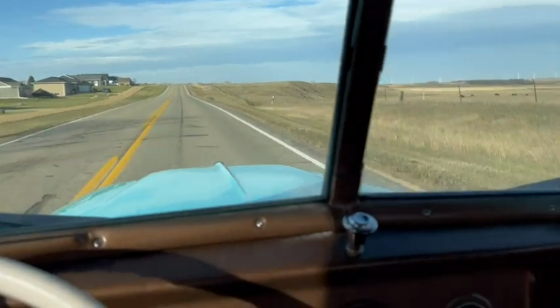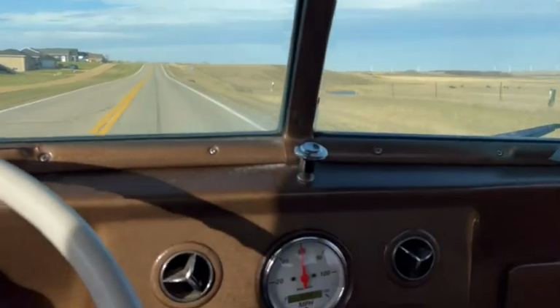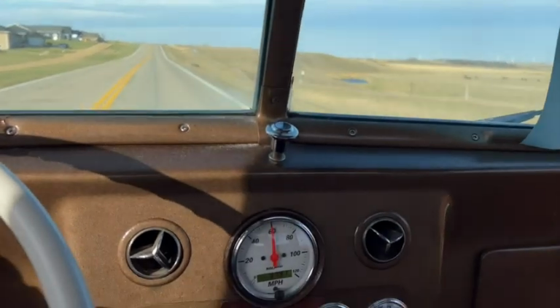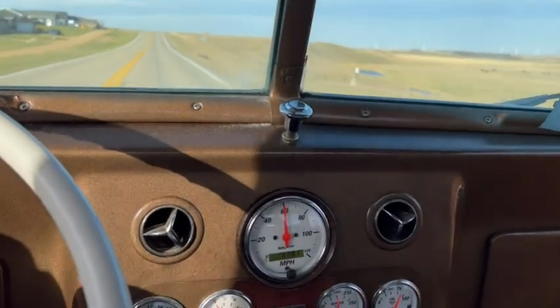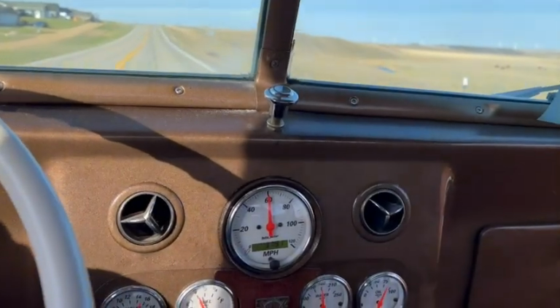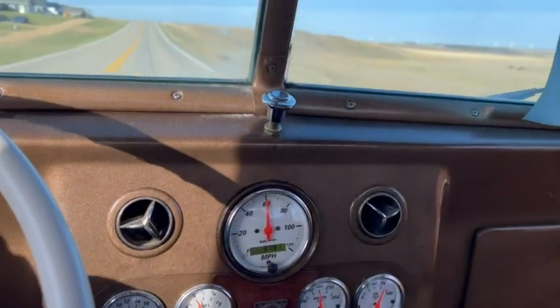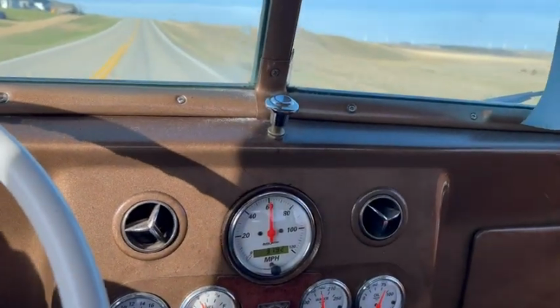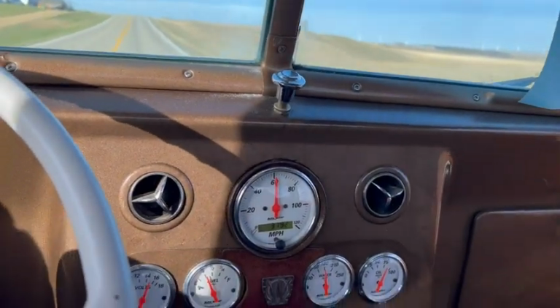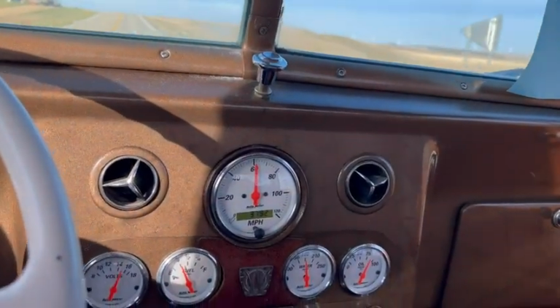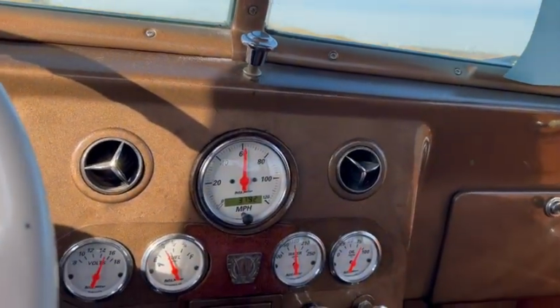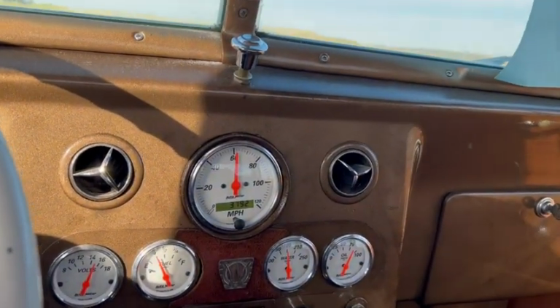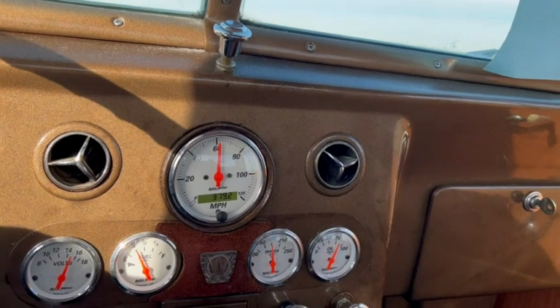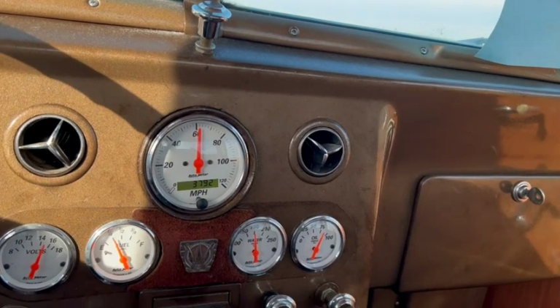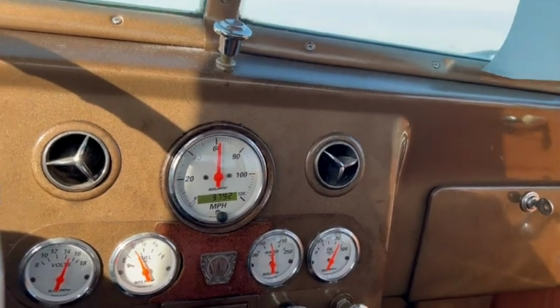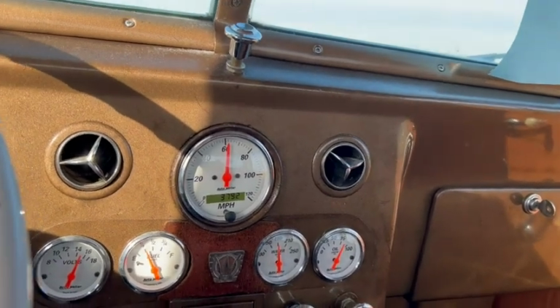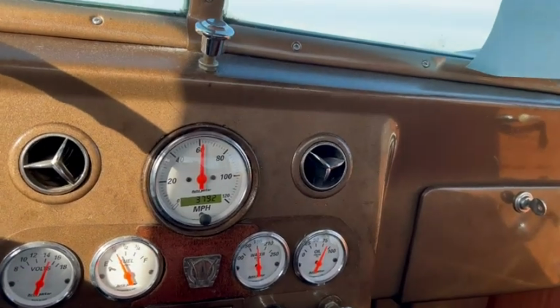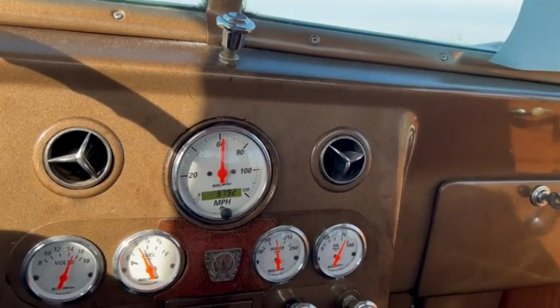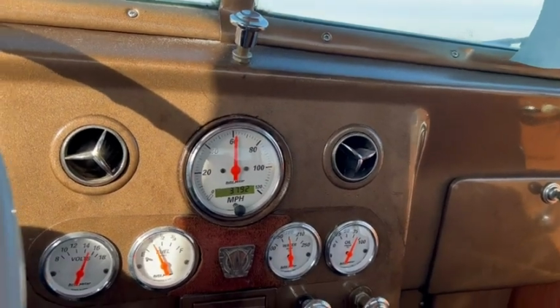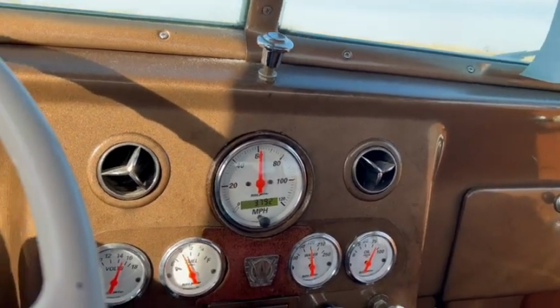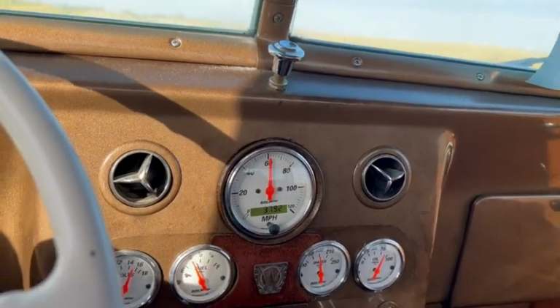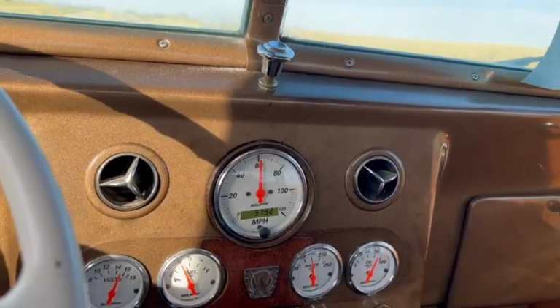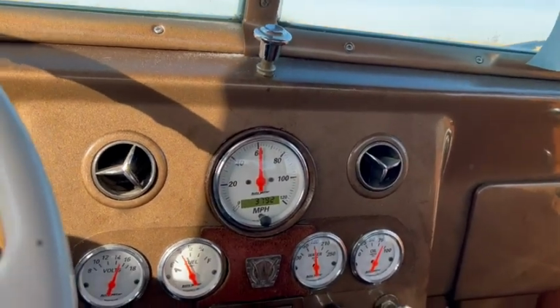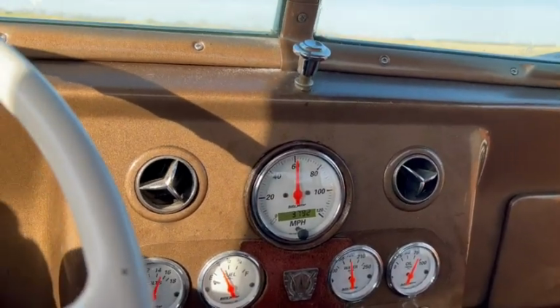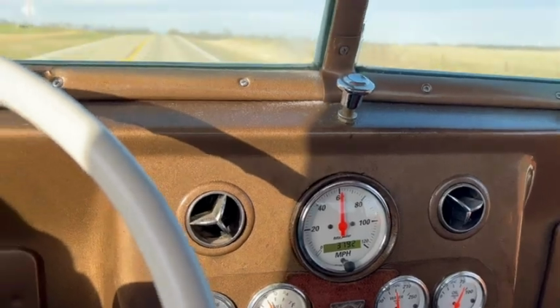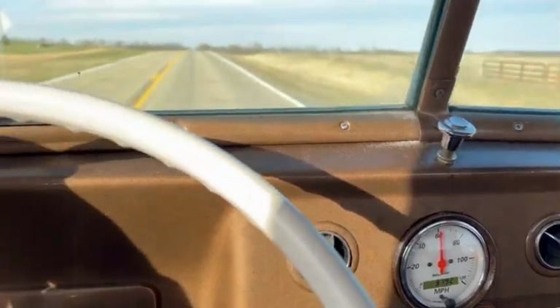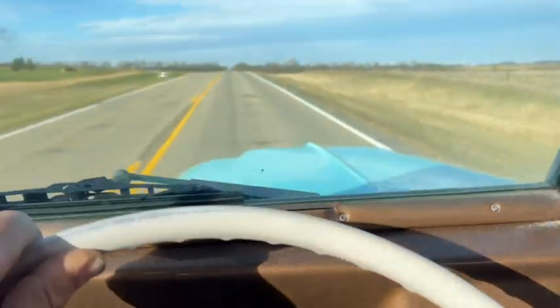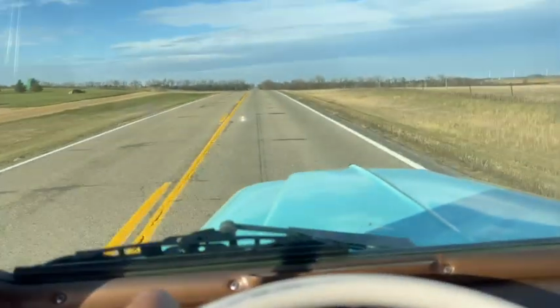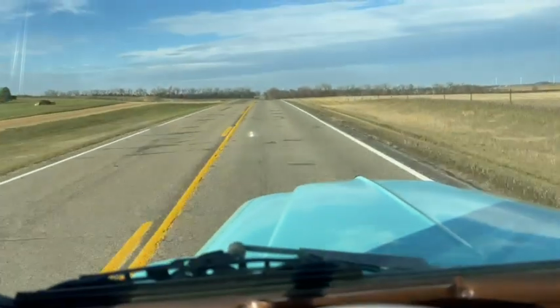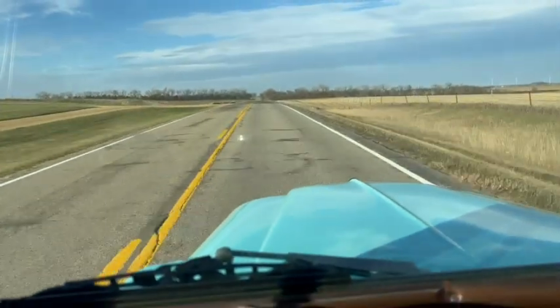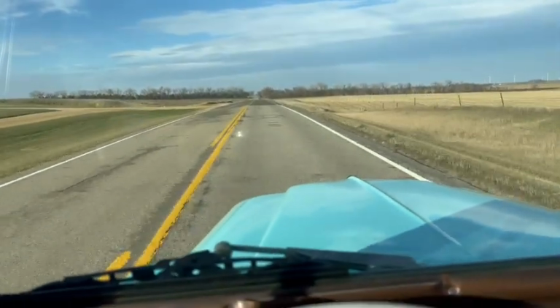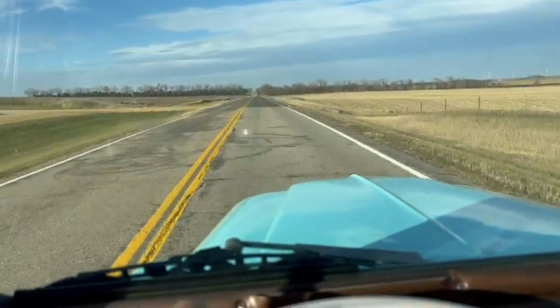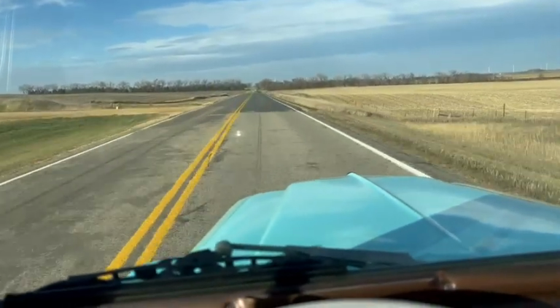You can see all your gauges over there — around about 60 miles an hour, 180 degrees, 75 pounds of oil pressure, quarter tank fuel. Neat little truck.